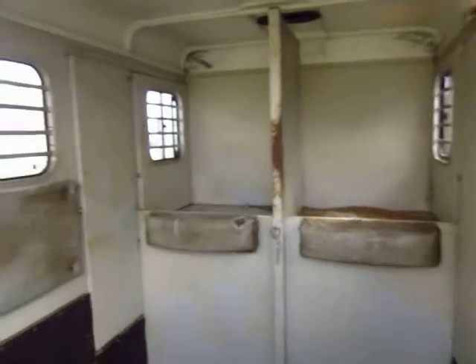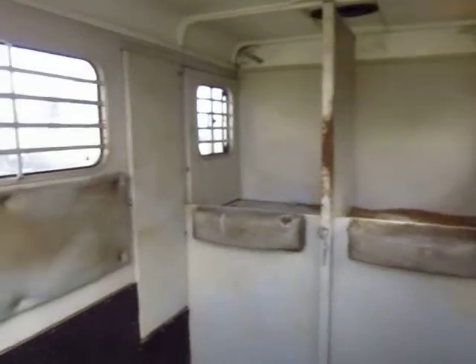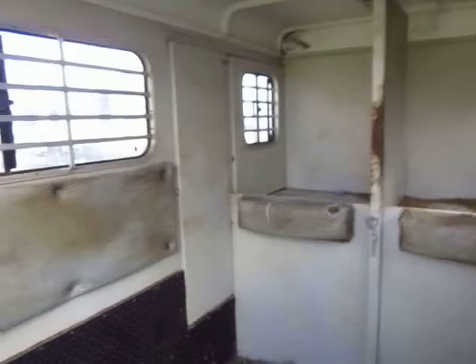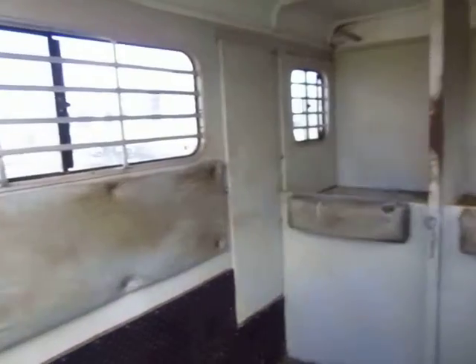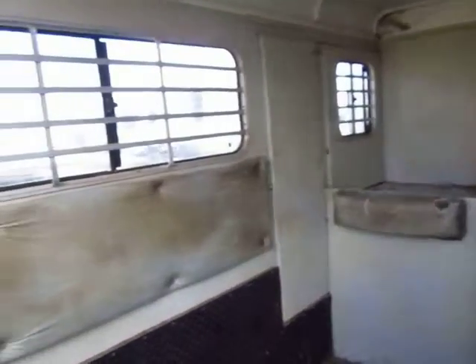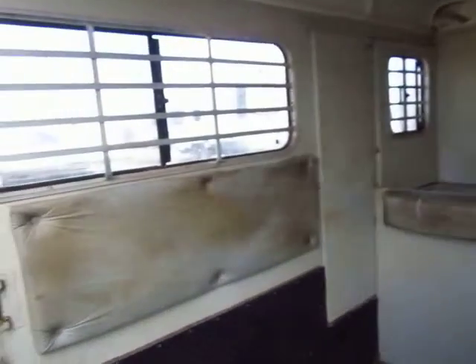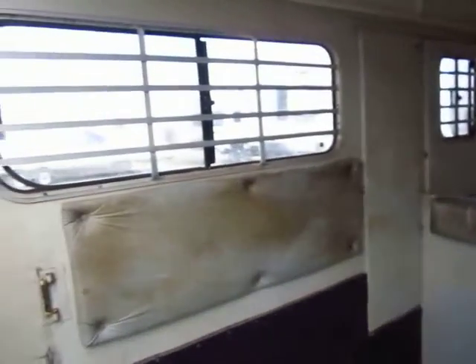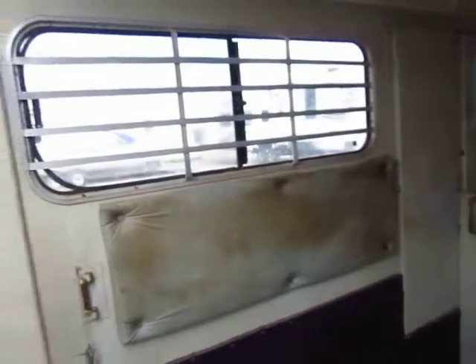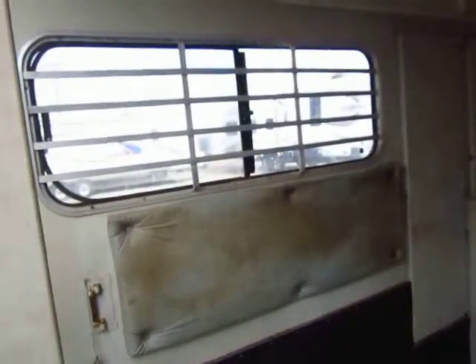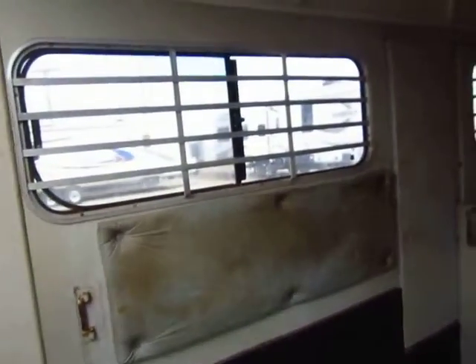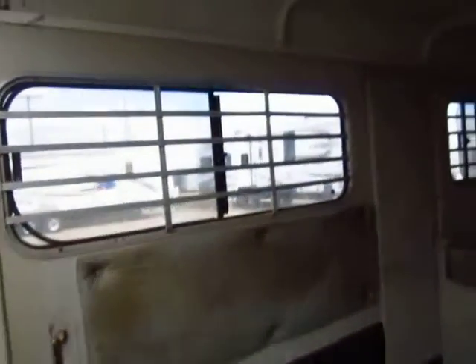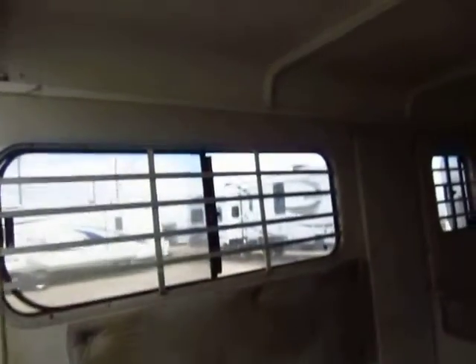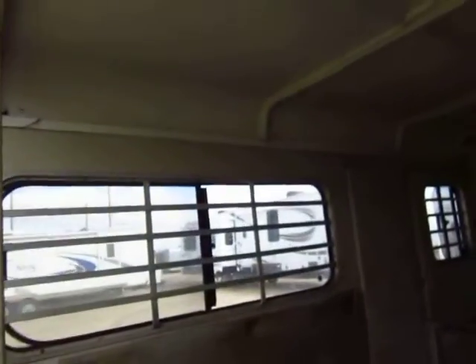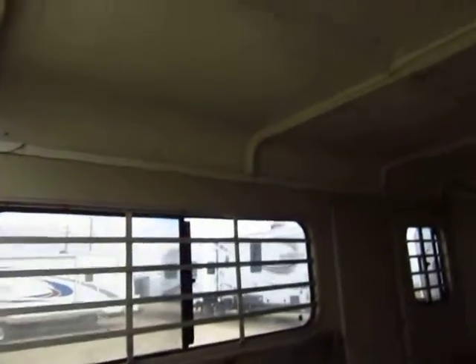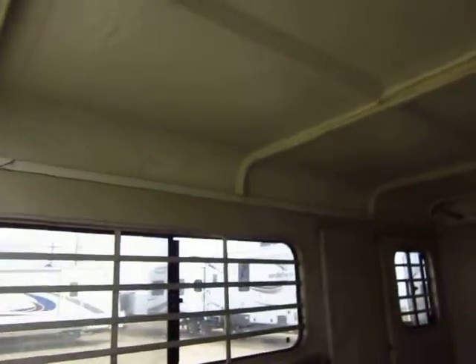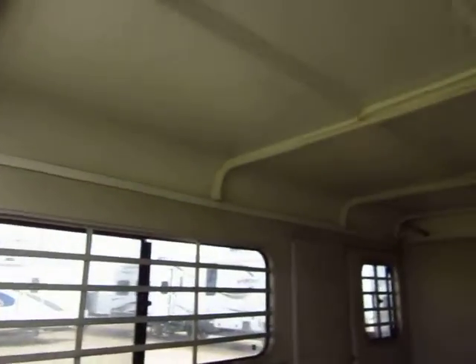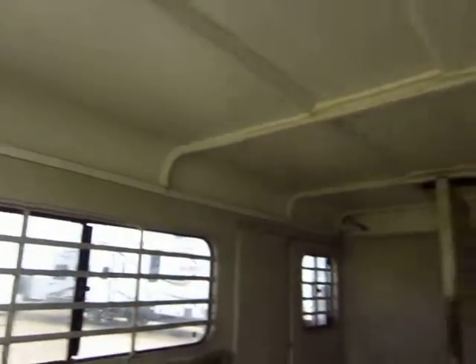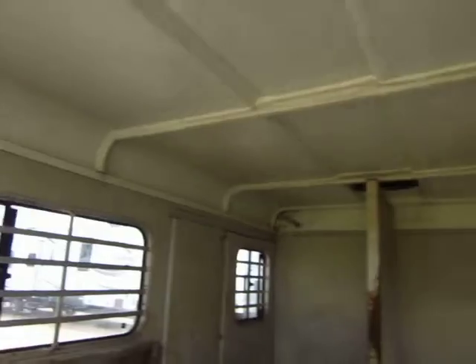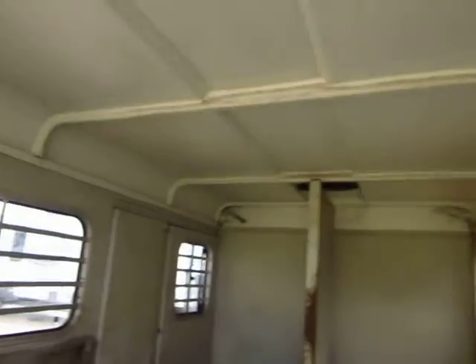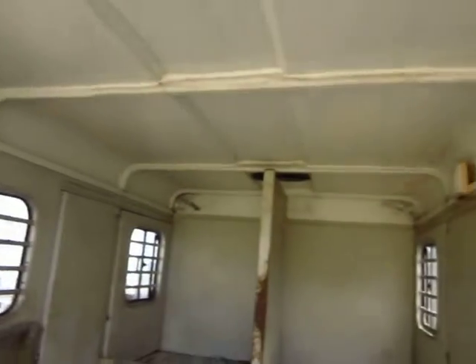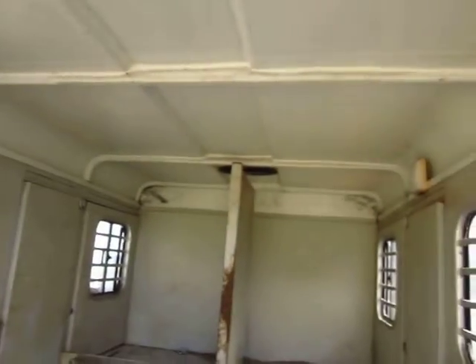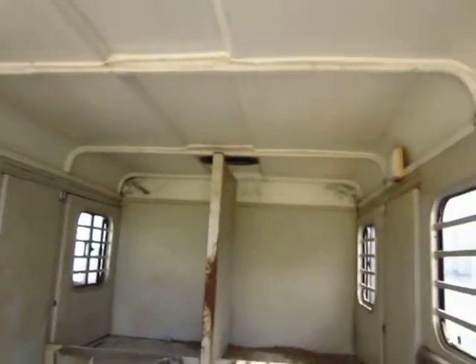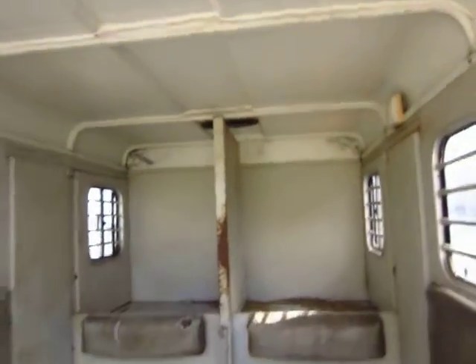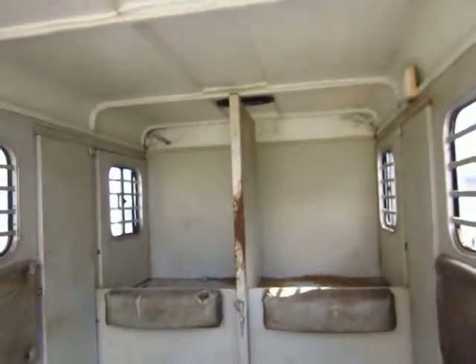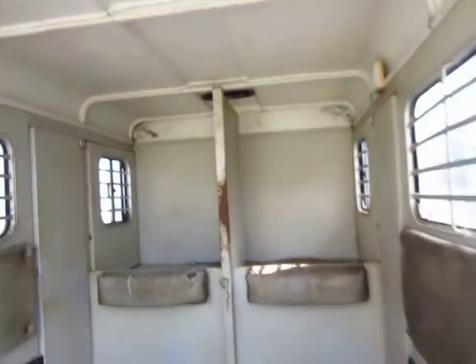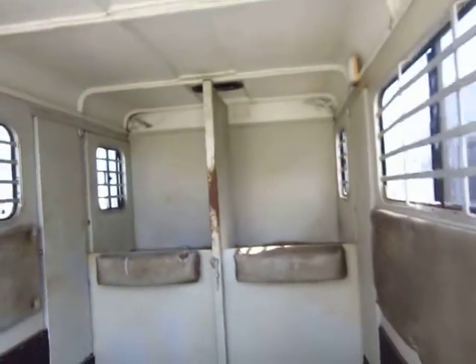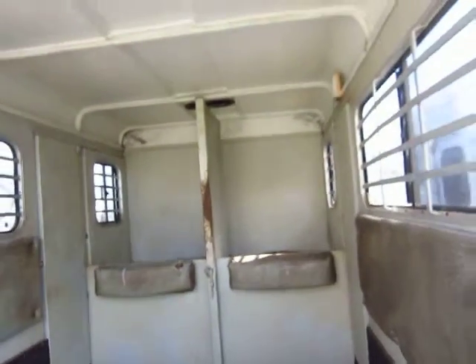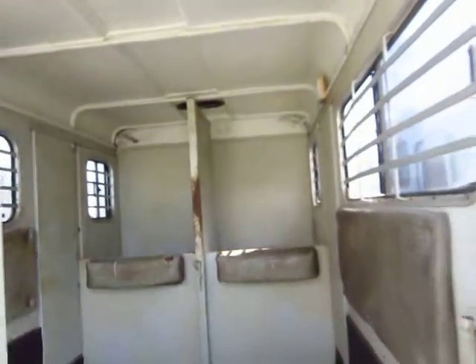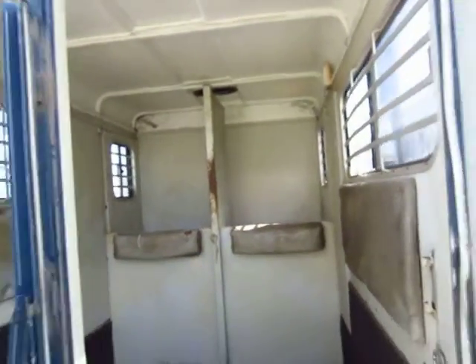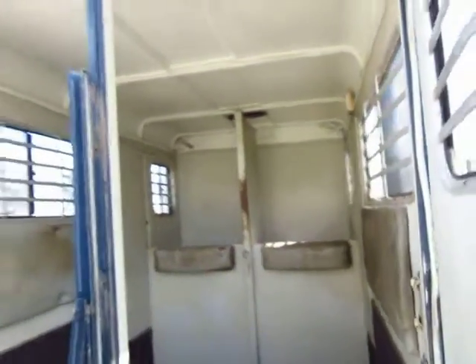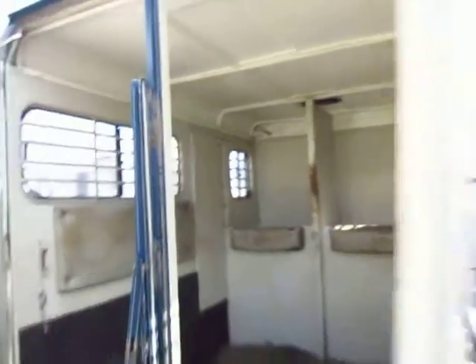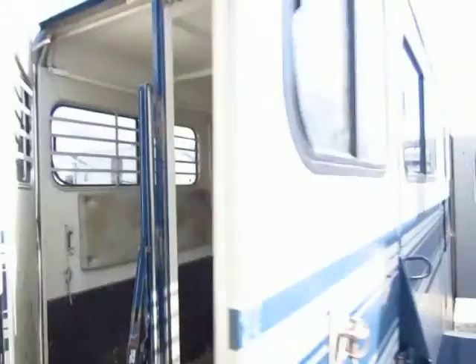It's been used for sure, but it's definitely been maintained — that's one thing I can say about it. All in all, it looks like a very nice, solid little trailer. Not something I'd be real afraid of.